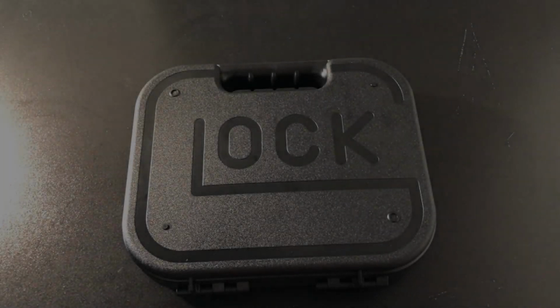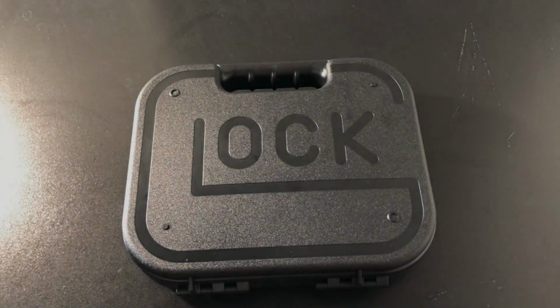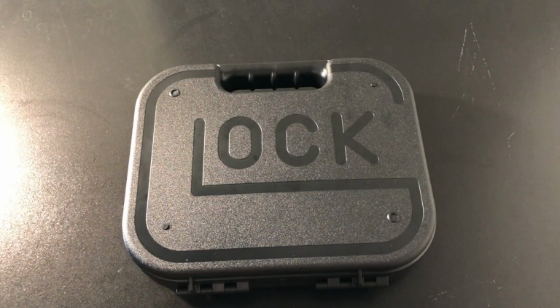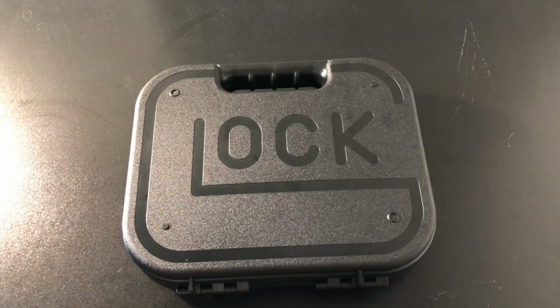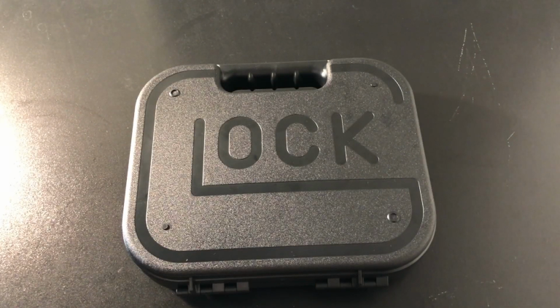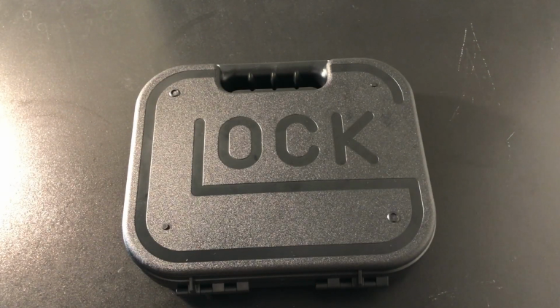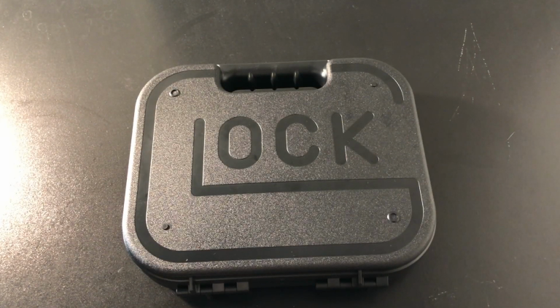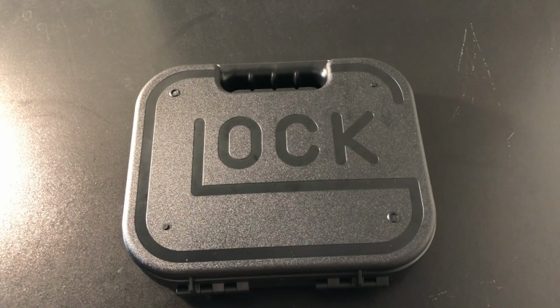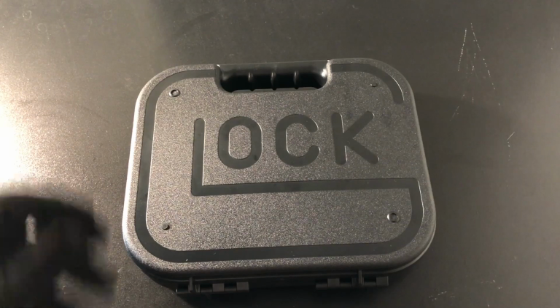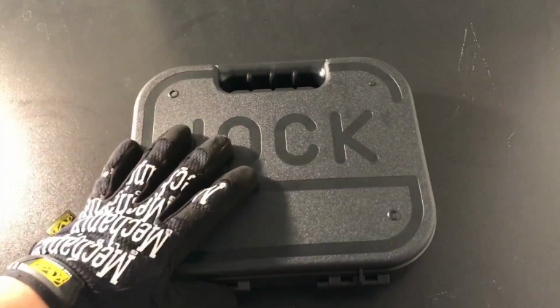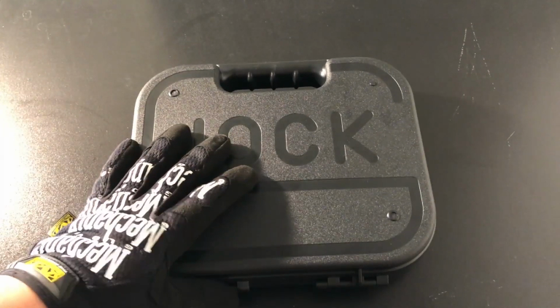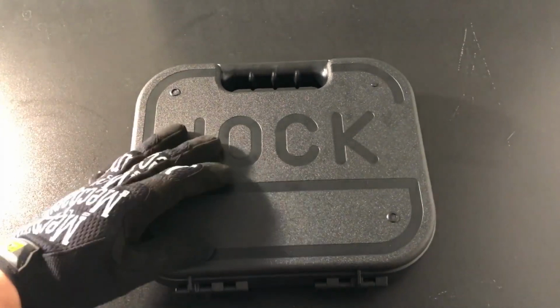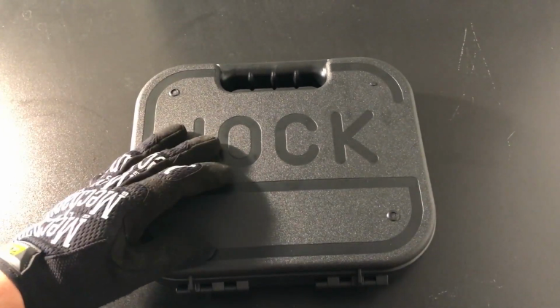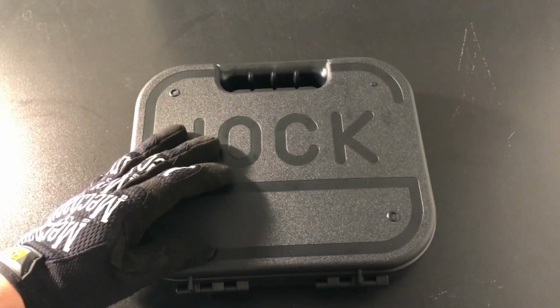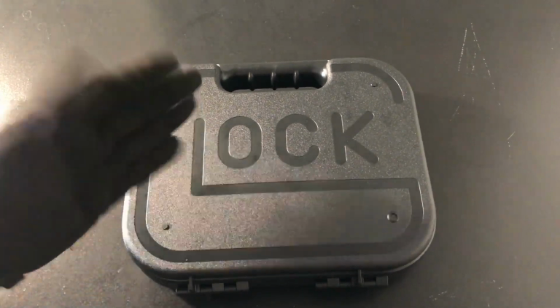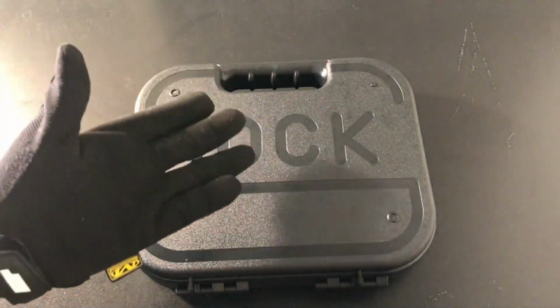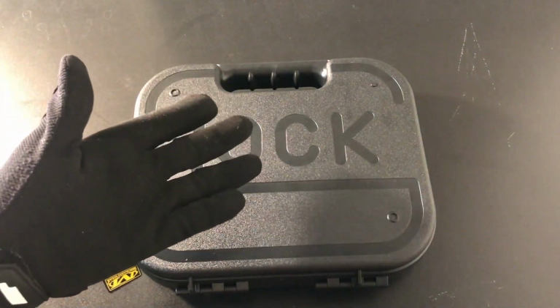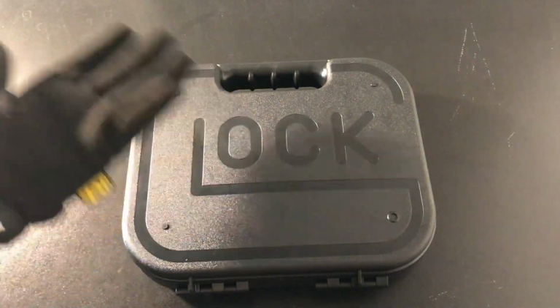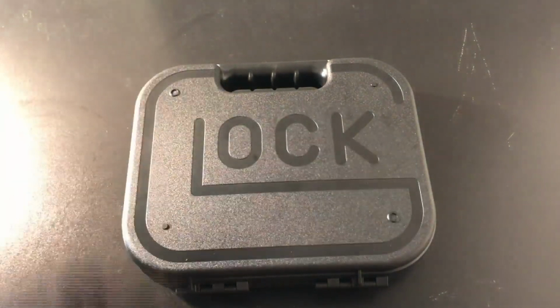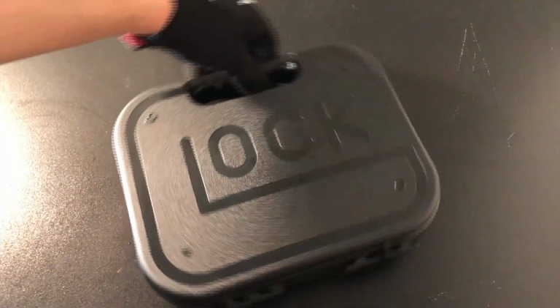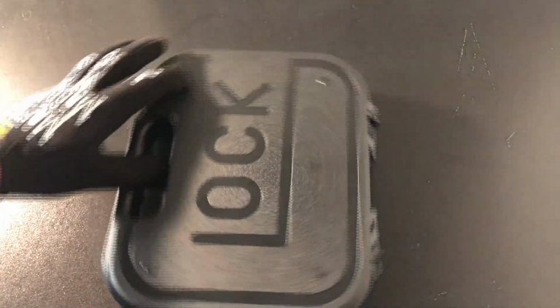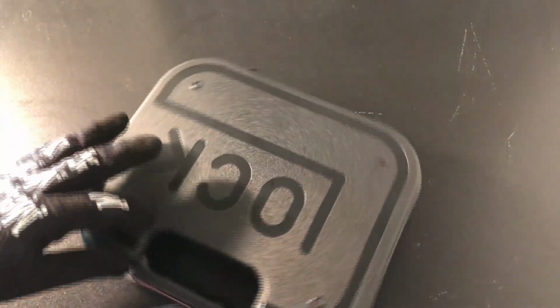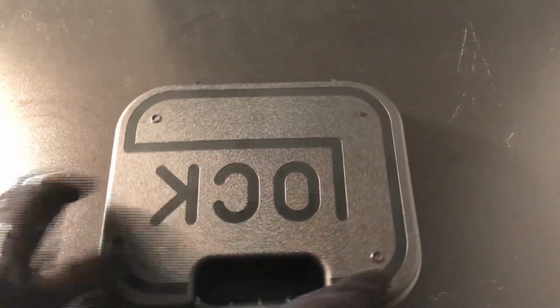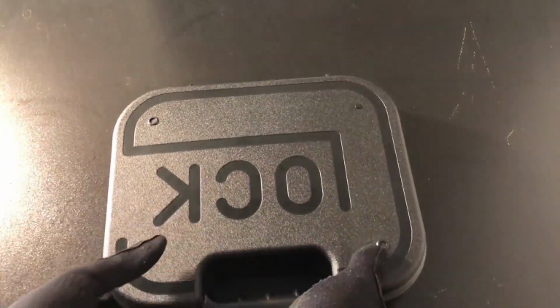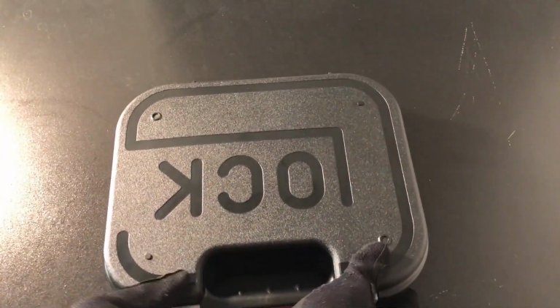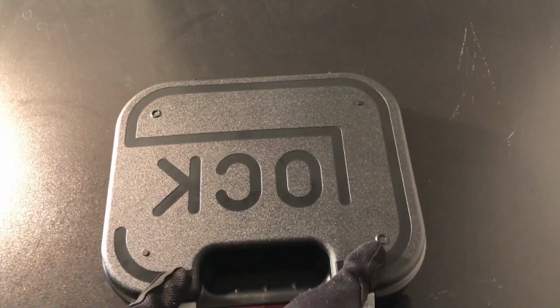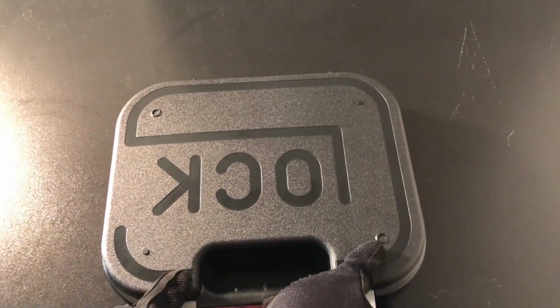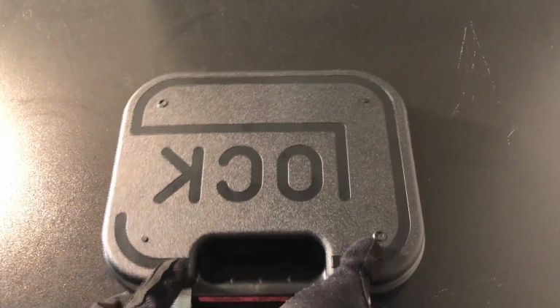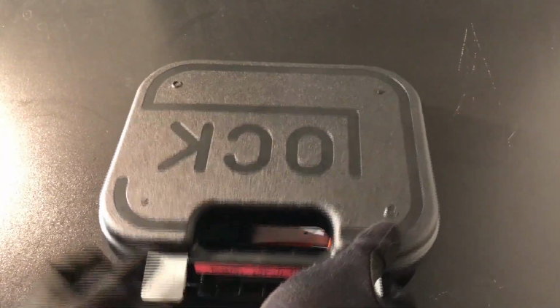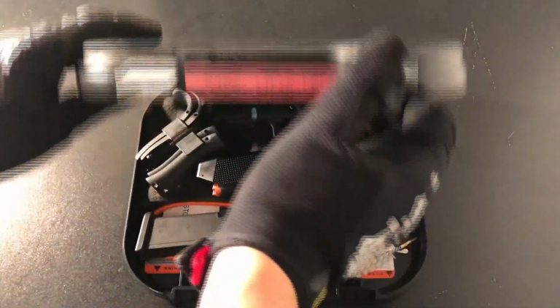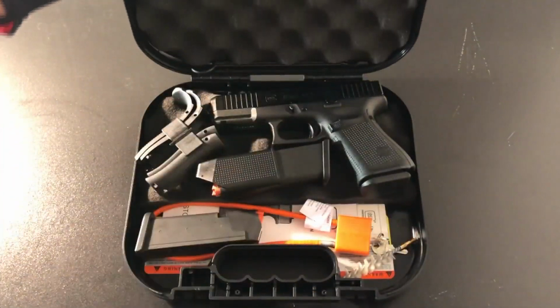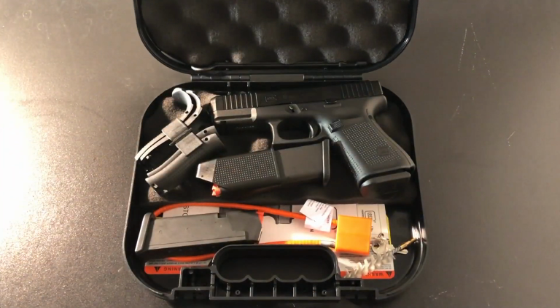What did I miss? Brian here. This is a different video, as you can tell by the thumbnail and the title. To keep things short and simple, I got a Gen 5 Glock 19.